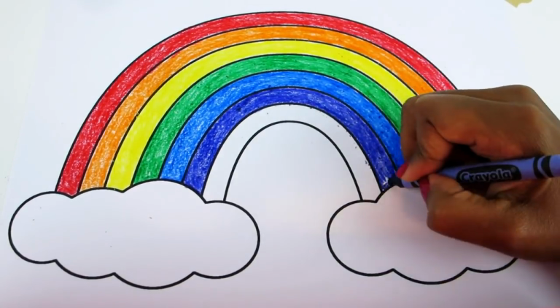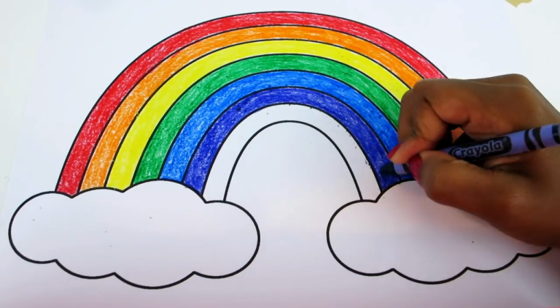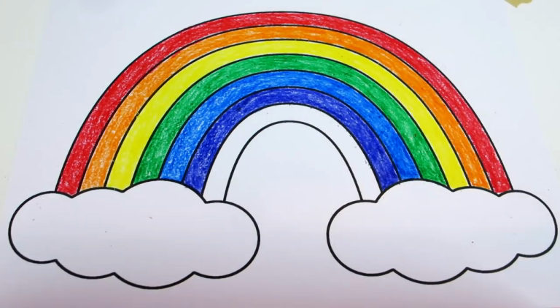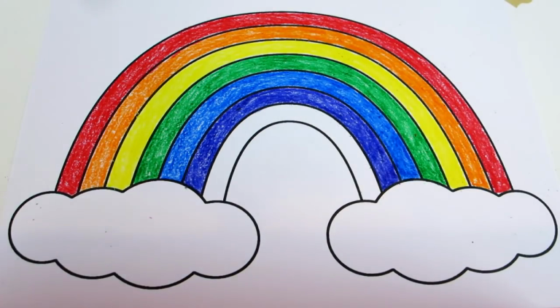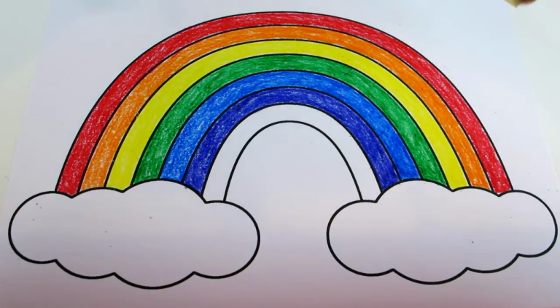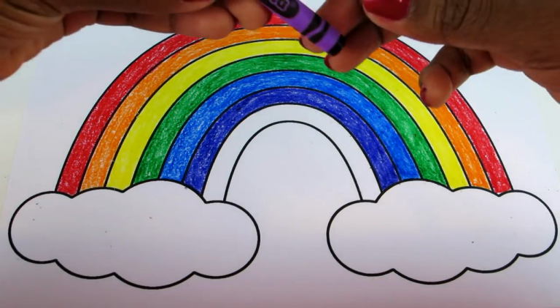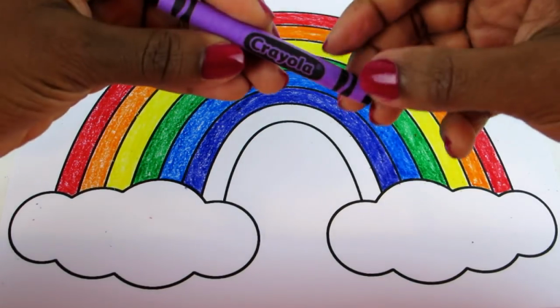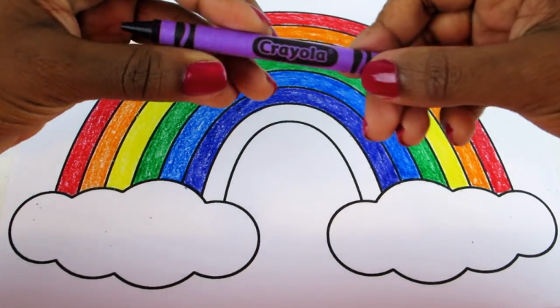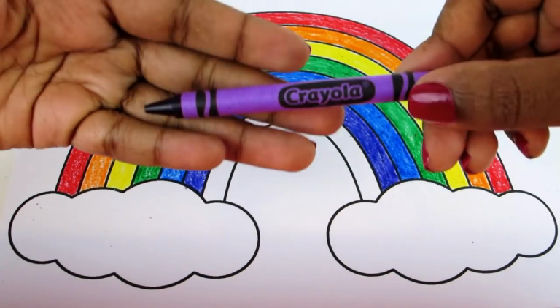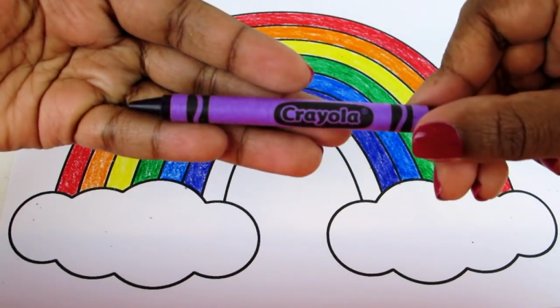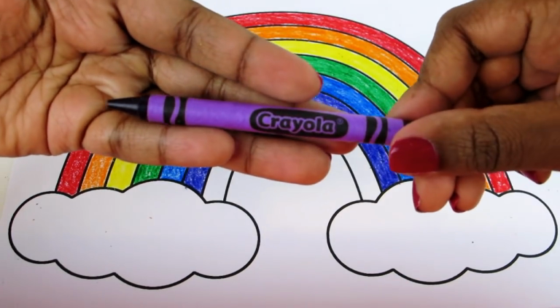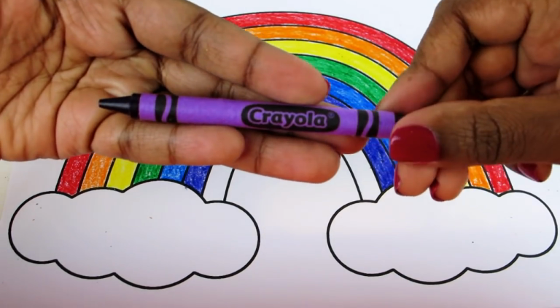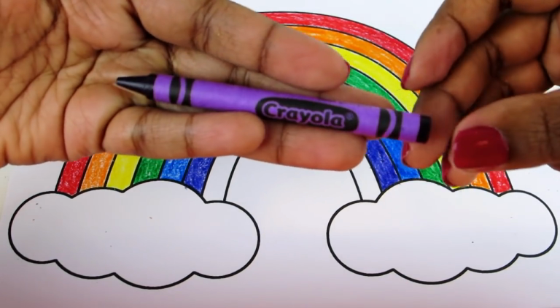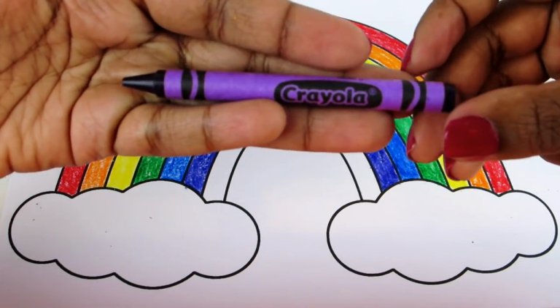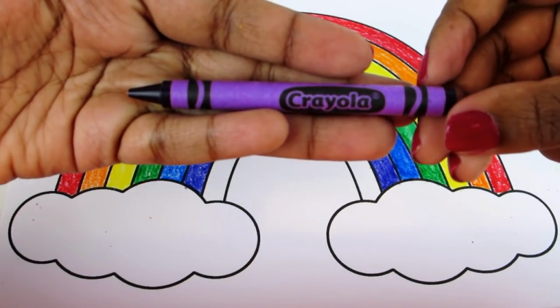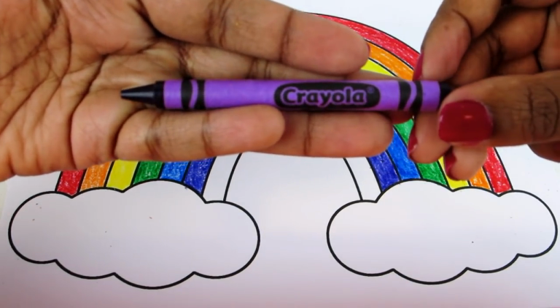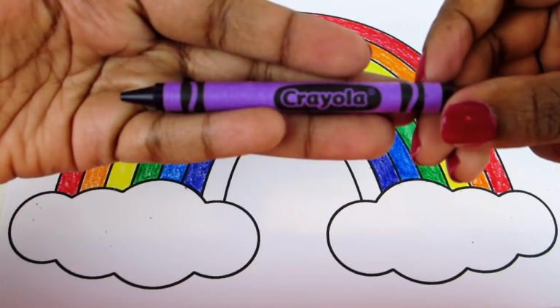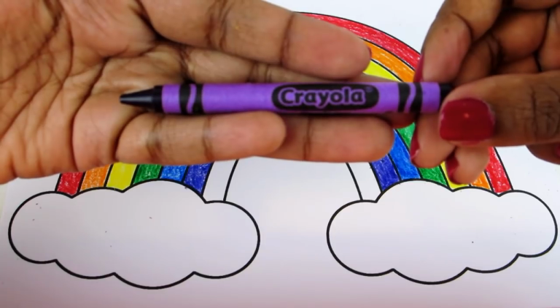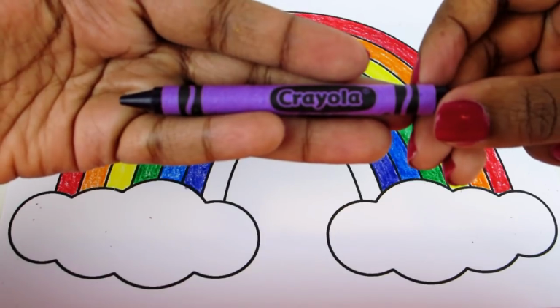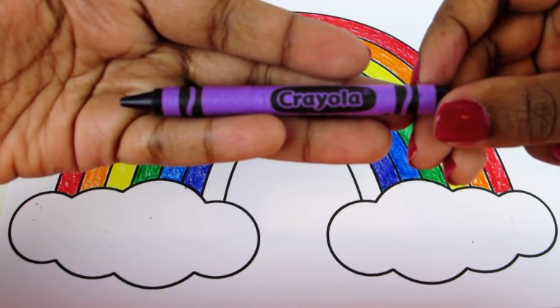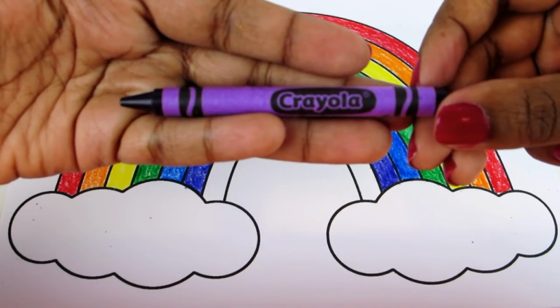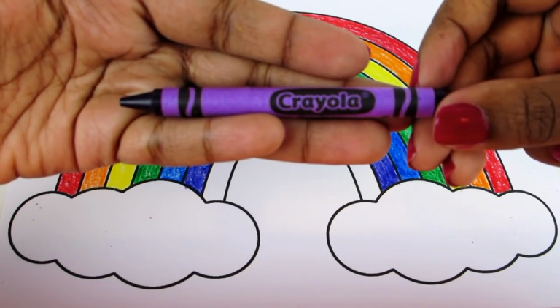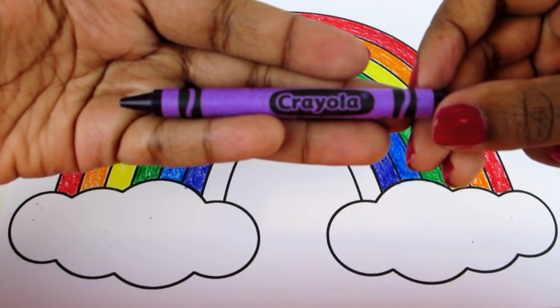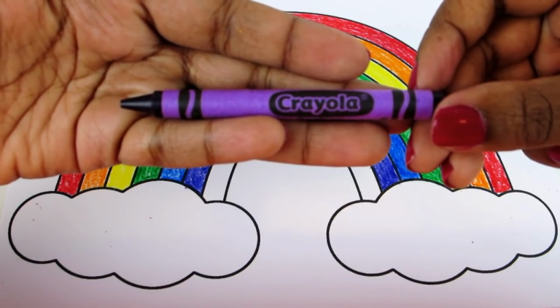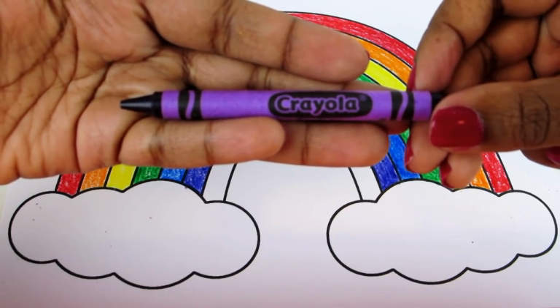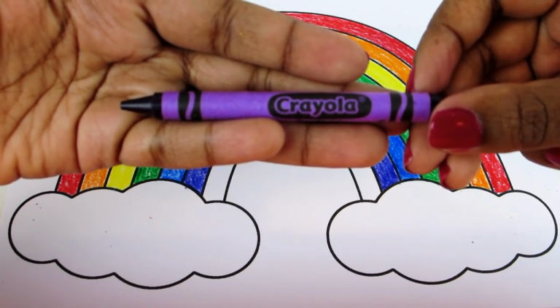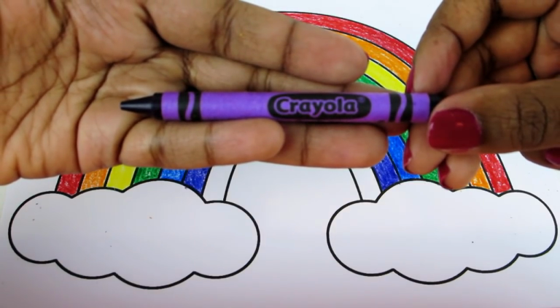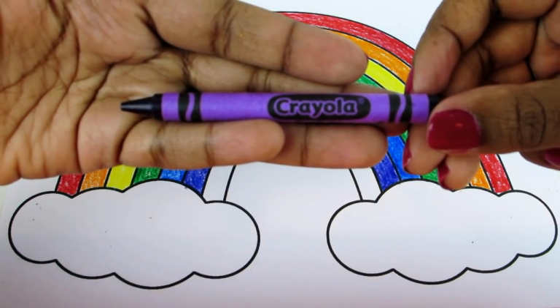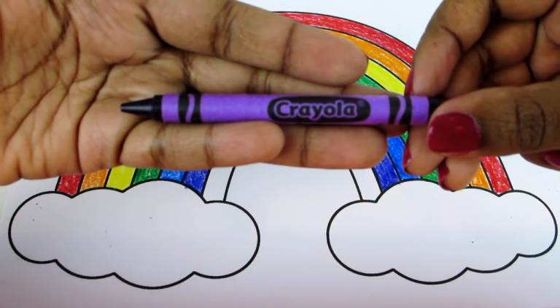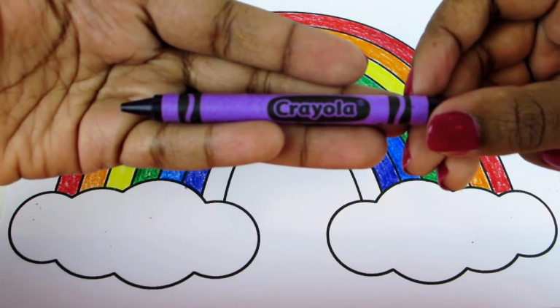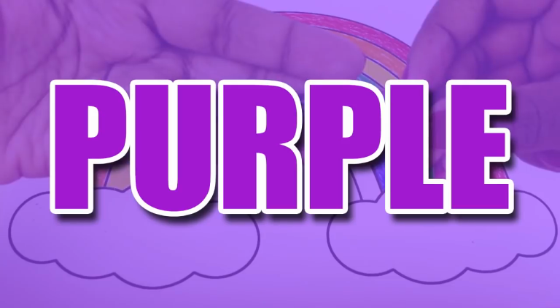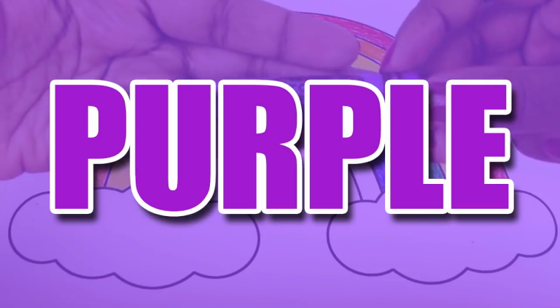And last but not least, we've got this color right here. Do you know what it's named? It's named purple.